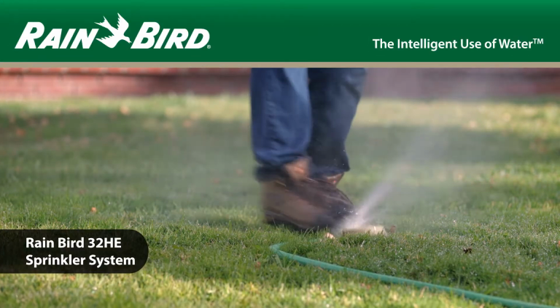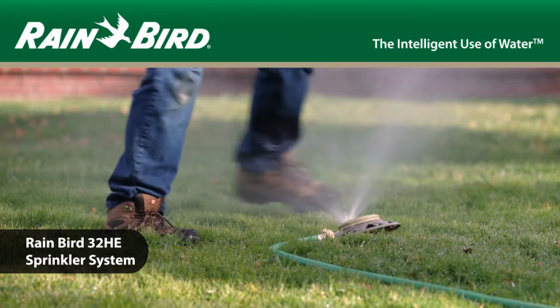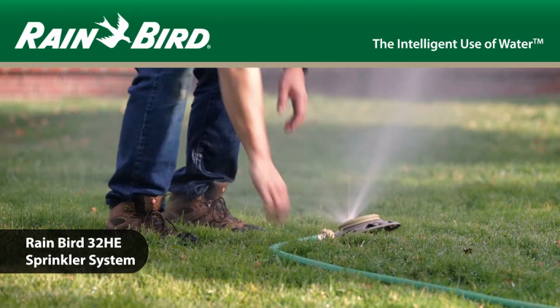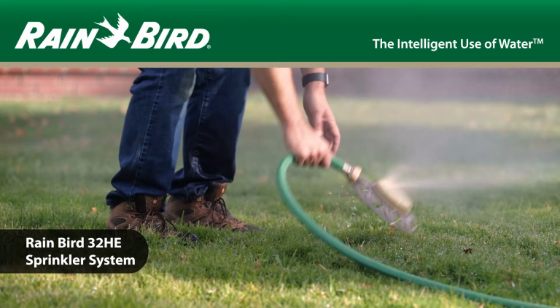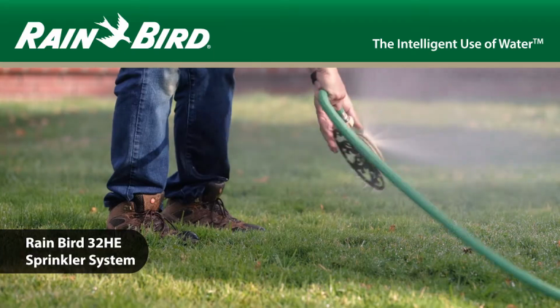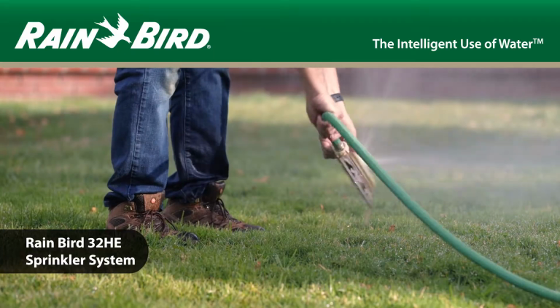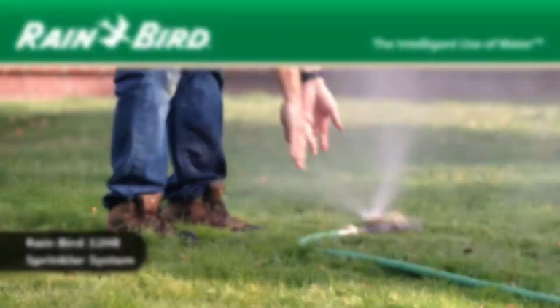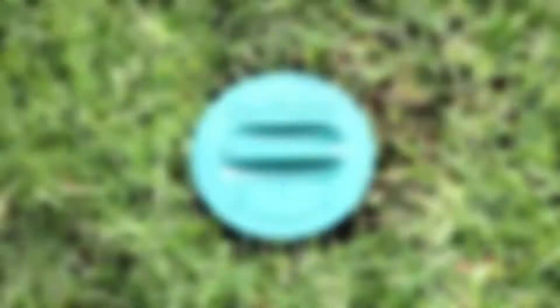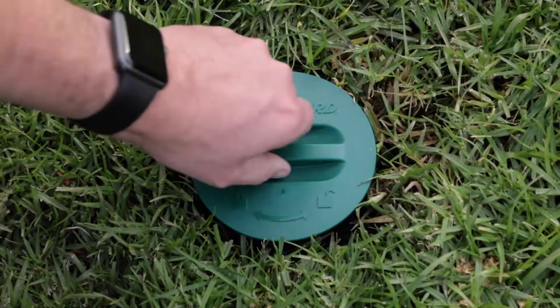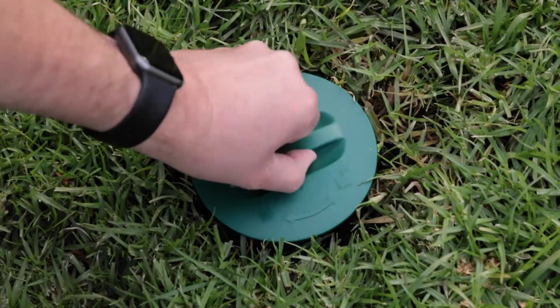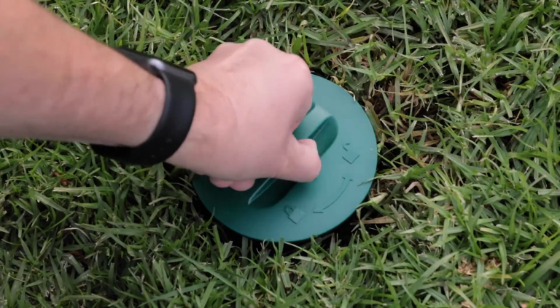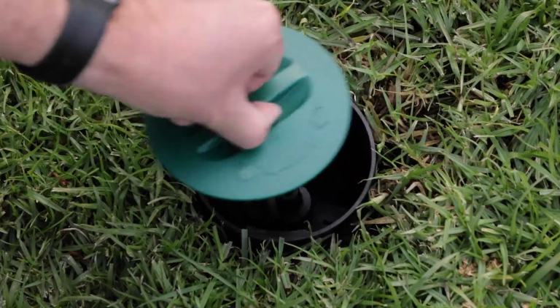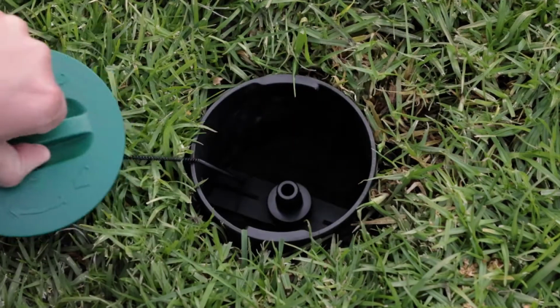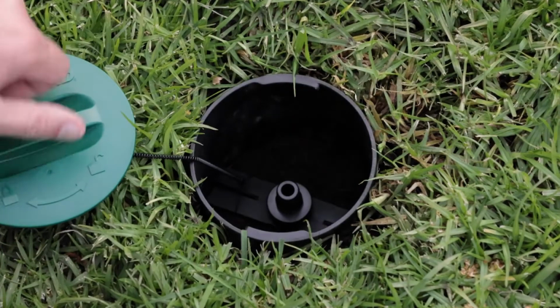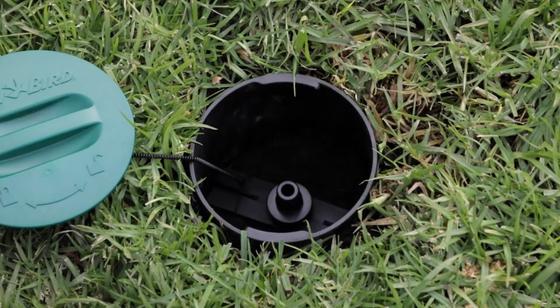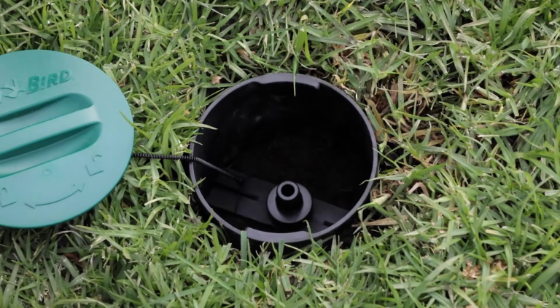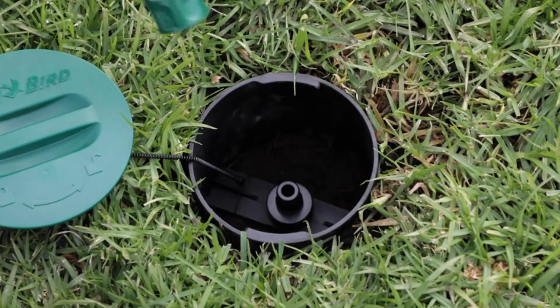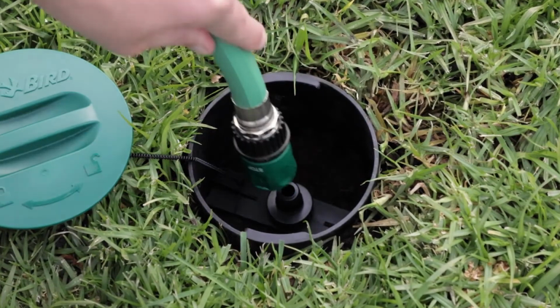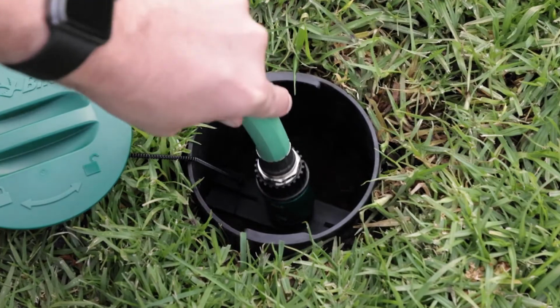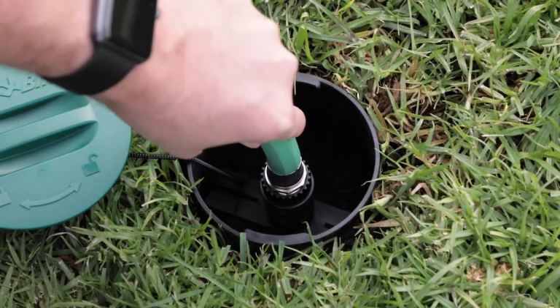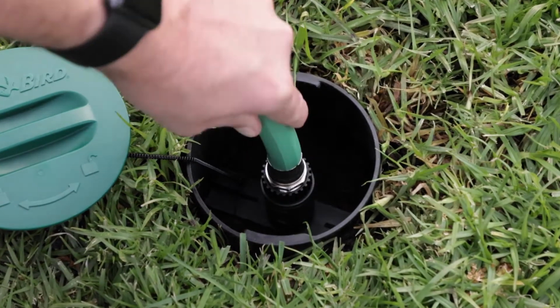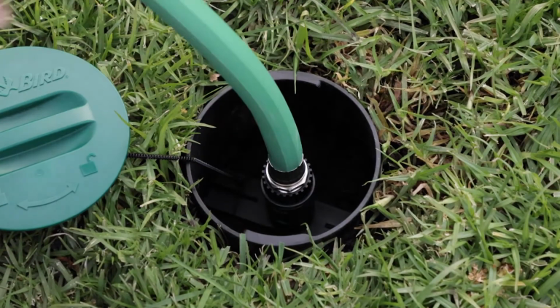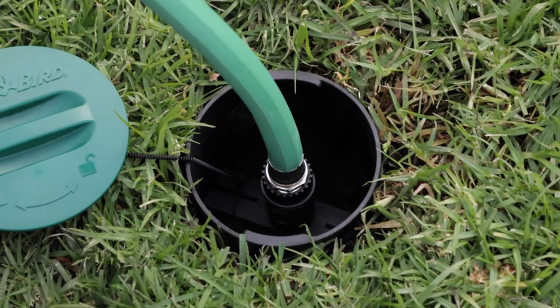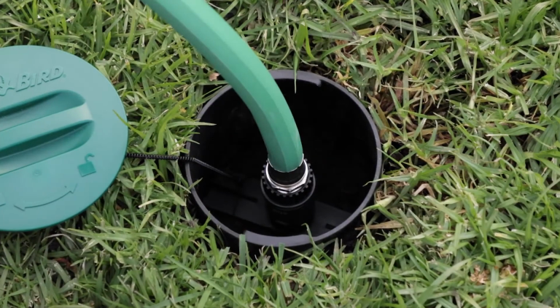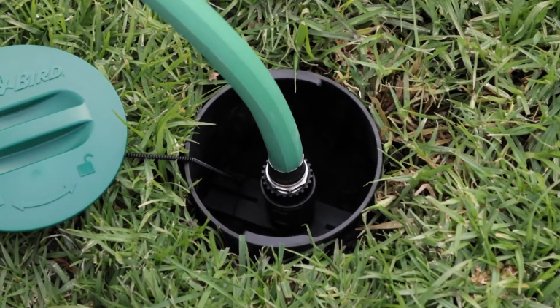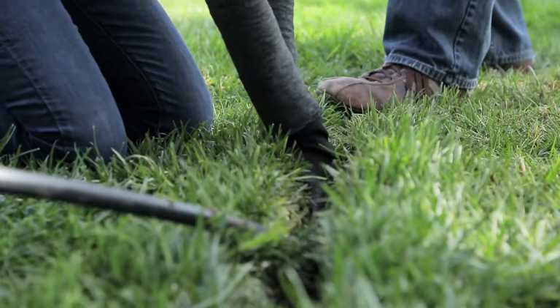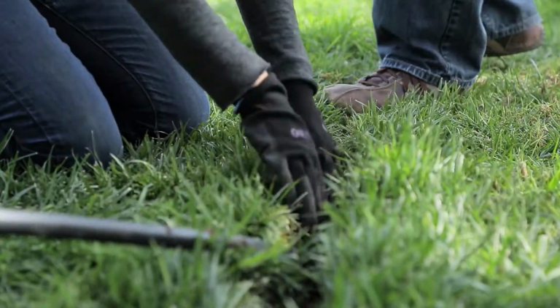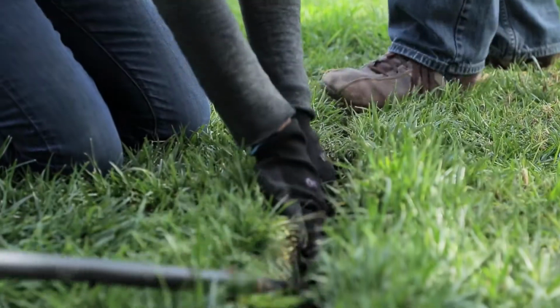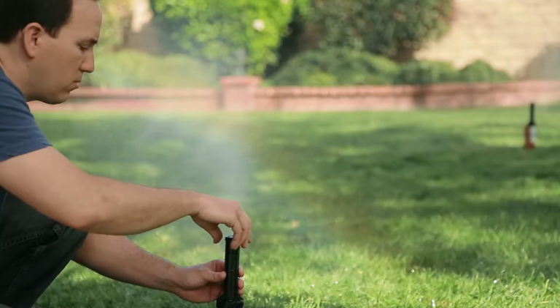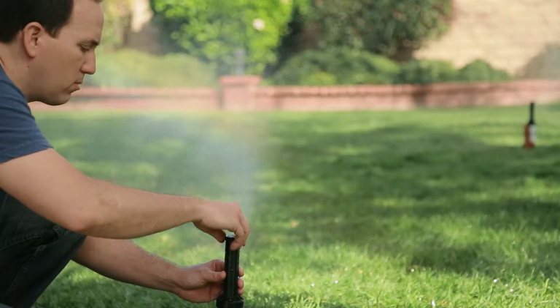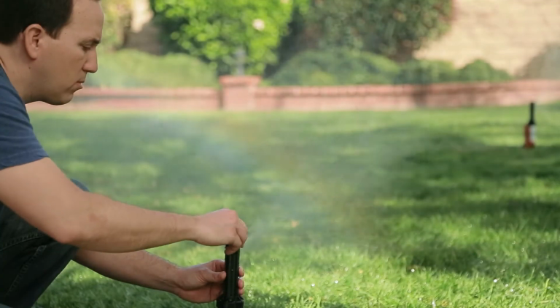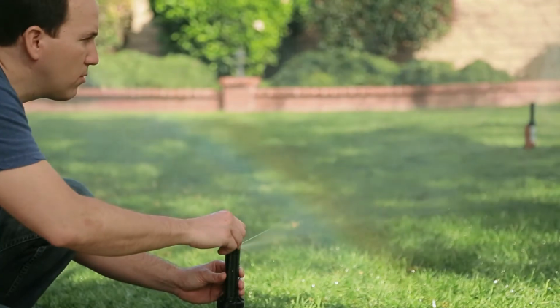Looking for a better way to water your lawn? In just one afternoon, you can install a Rainbird in-ground sprinkler system with click and go hose connection. It's simple to put in and easy to adjust.